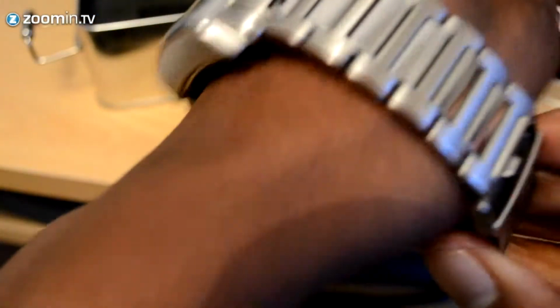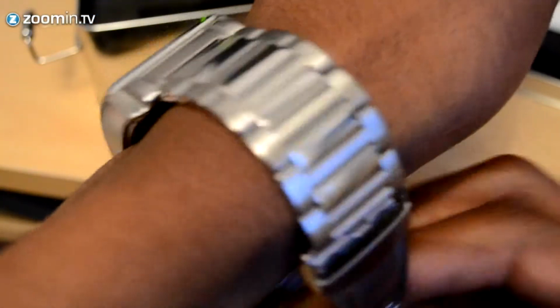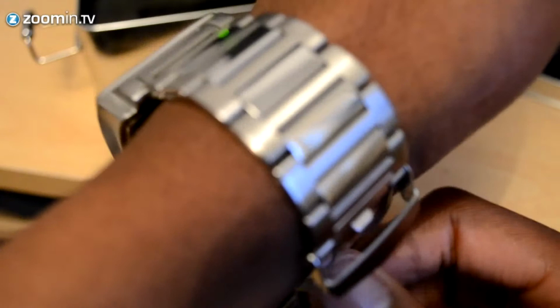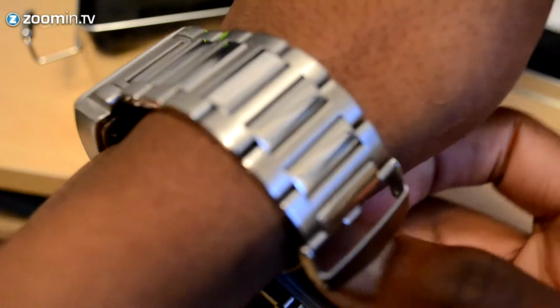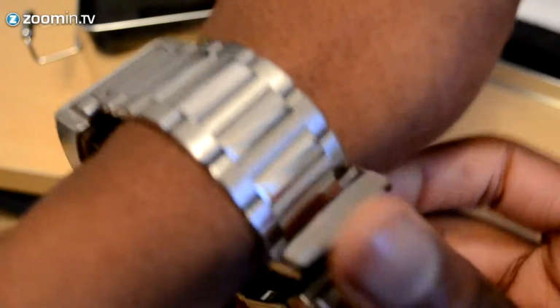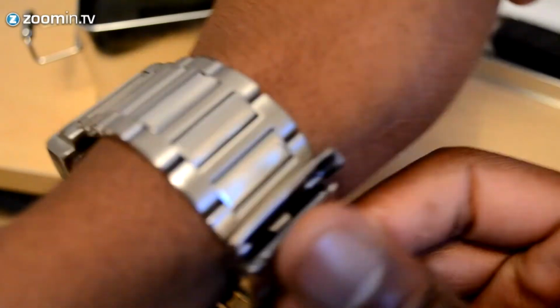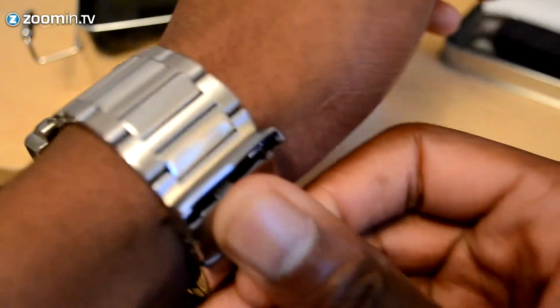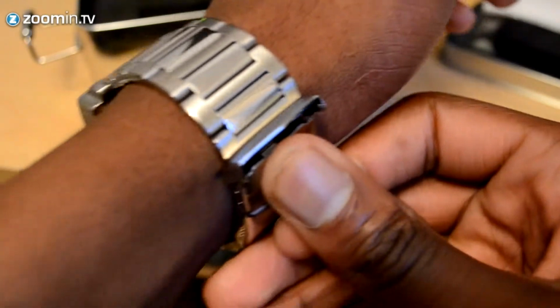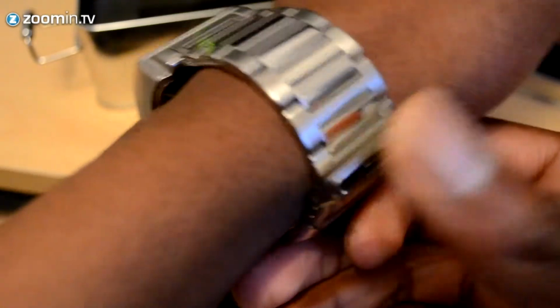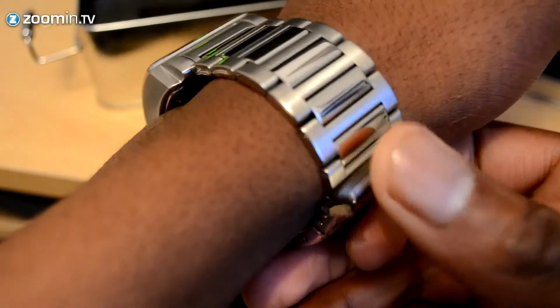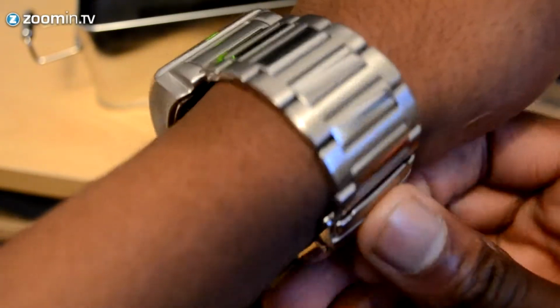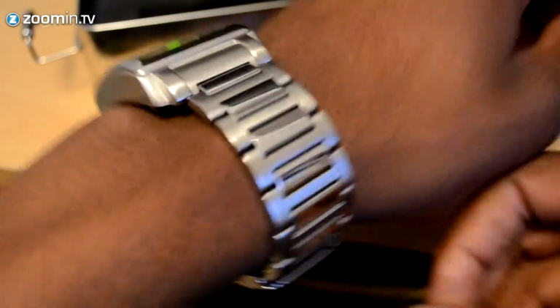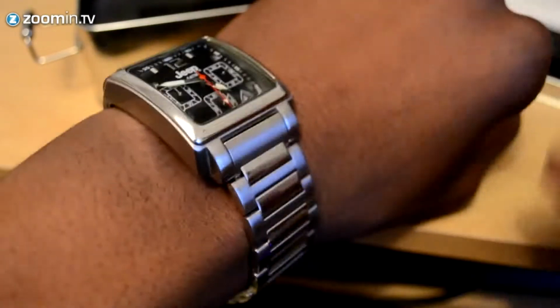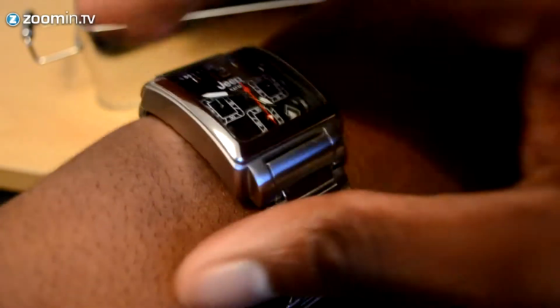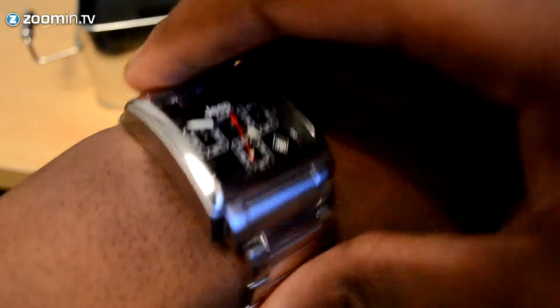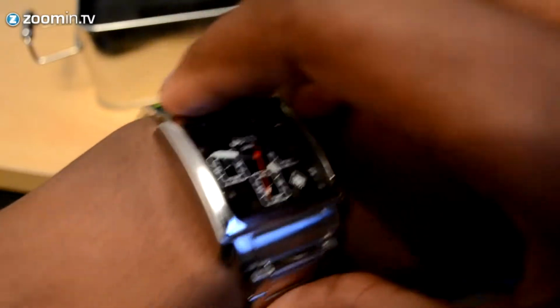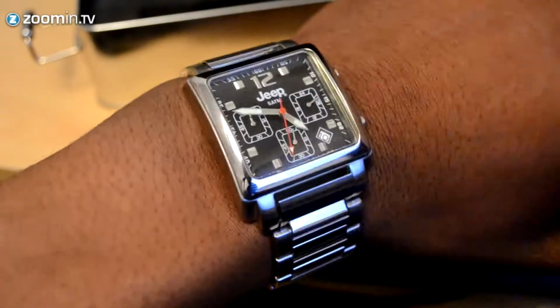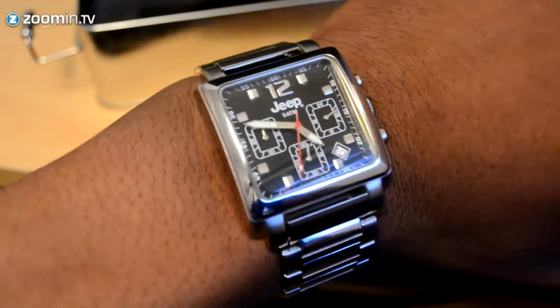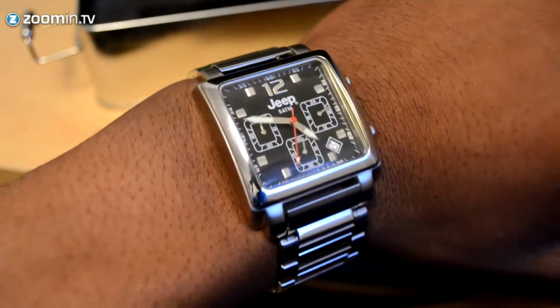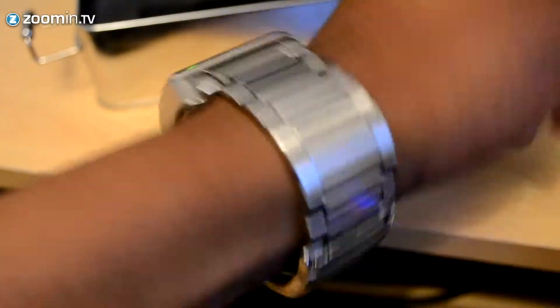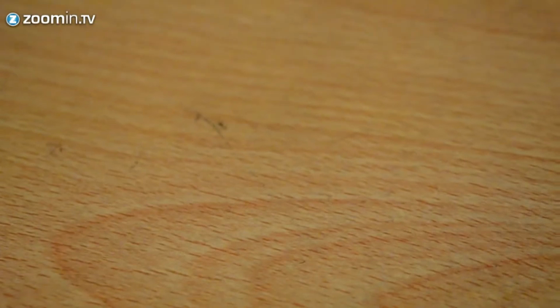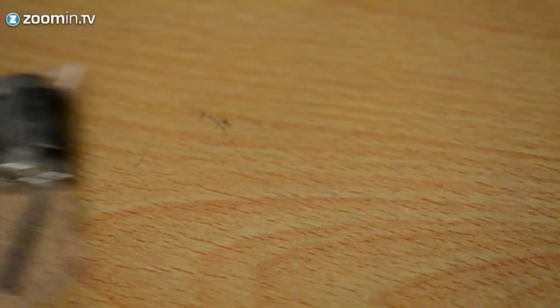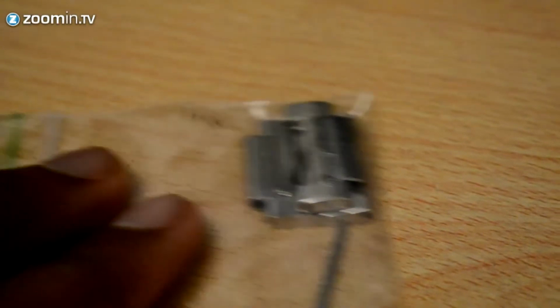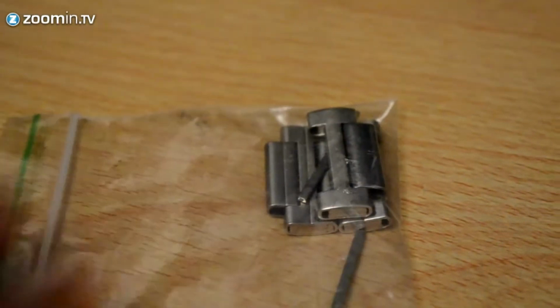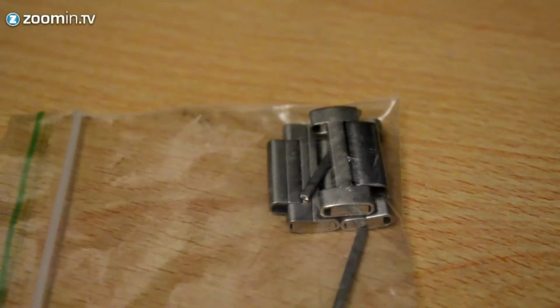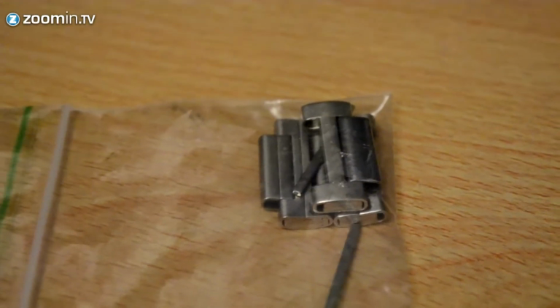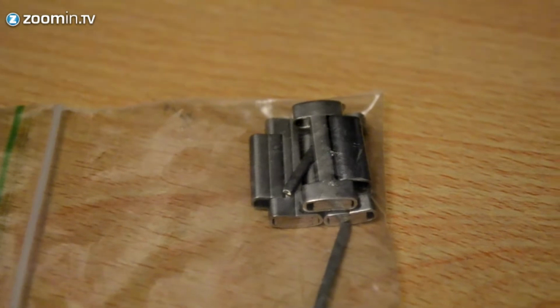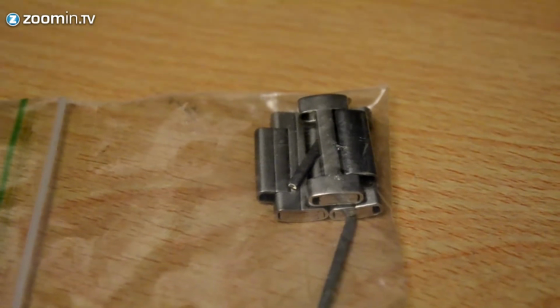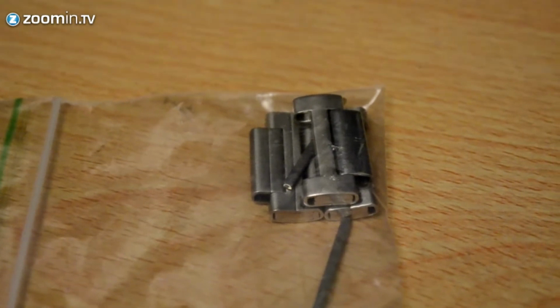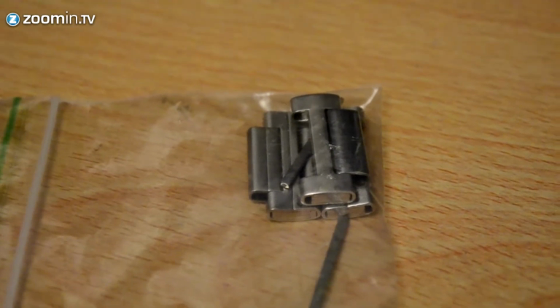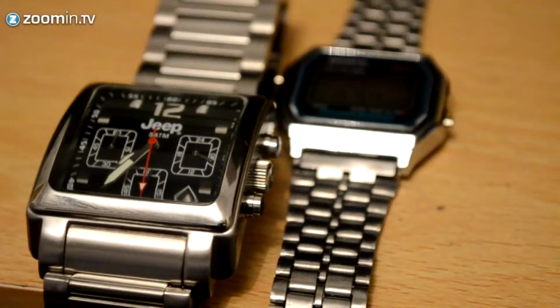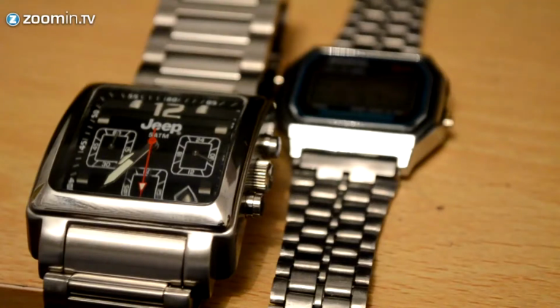Here you can see me putting the watch on my wrist and closing it down, clamping it down — it fits nice and snug around the wrist. As mentioned, you may have to remove links; I've removed four links from the watch to make sure it fits my wrist perfectly.